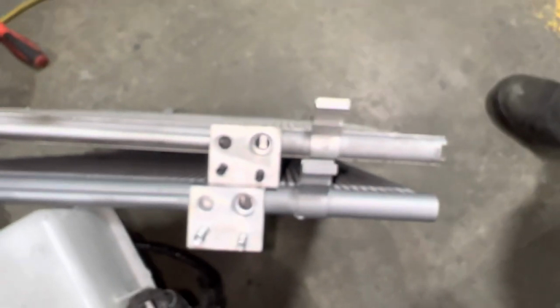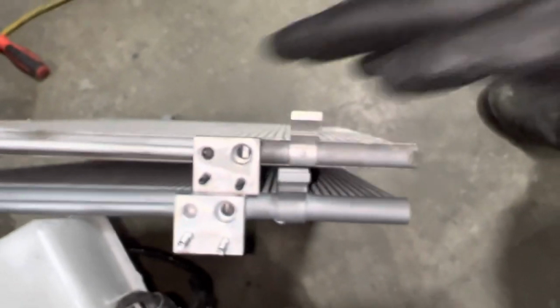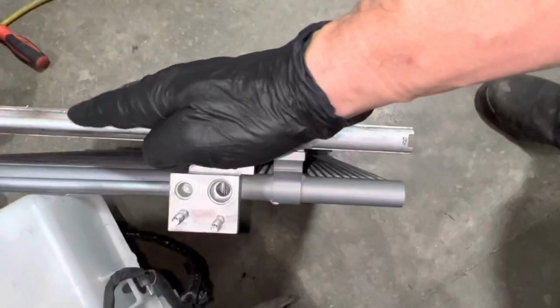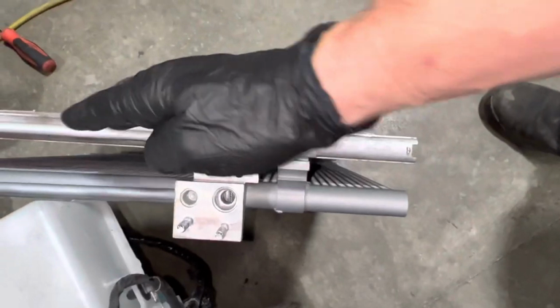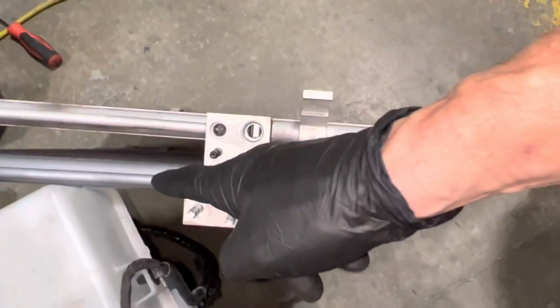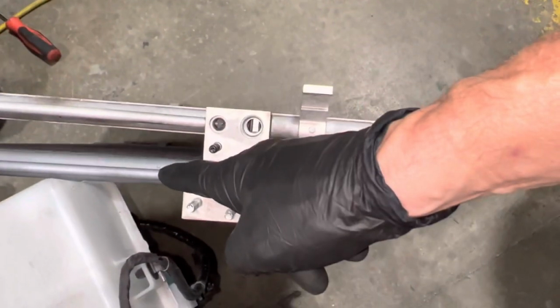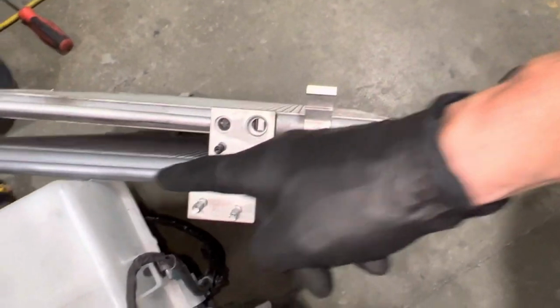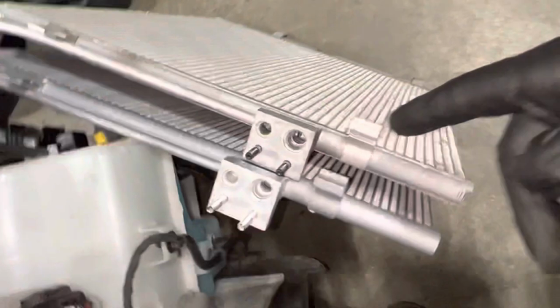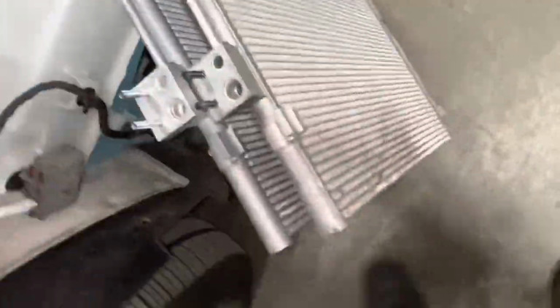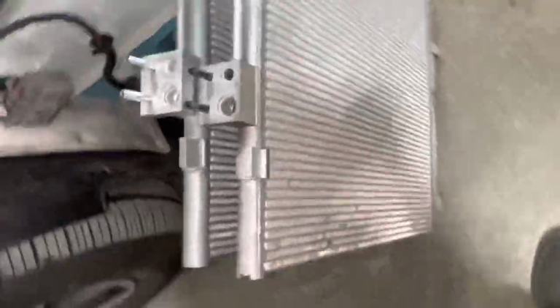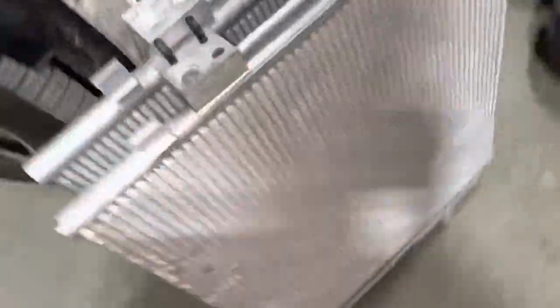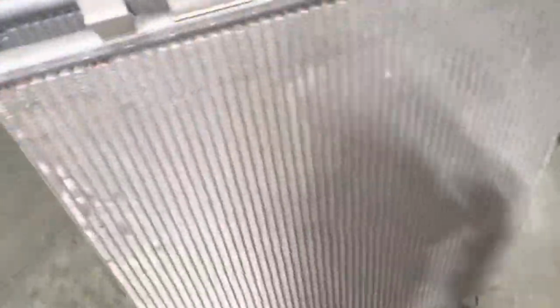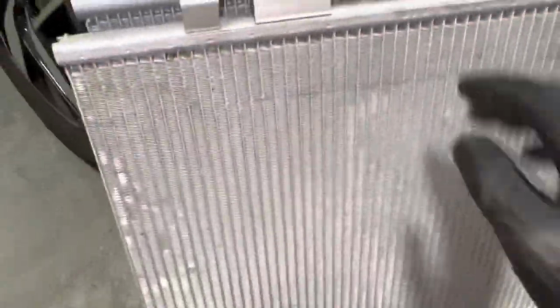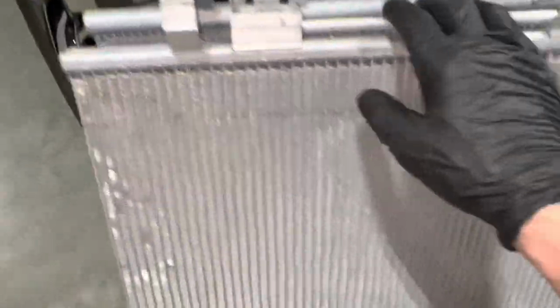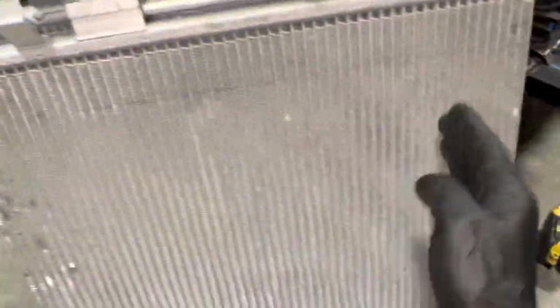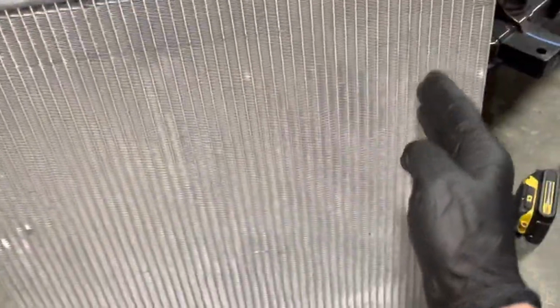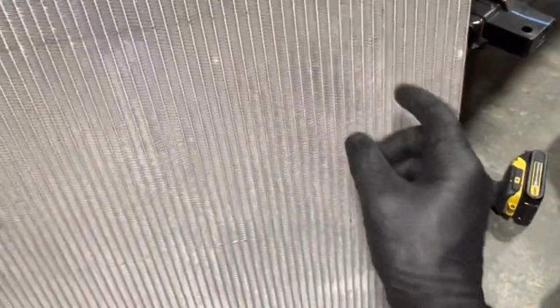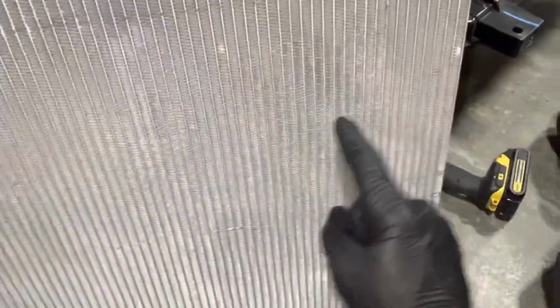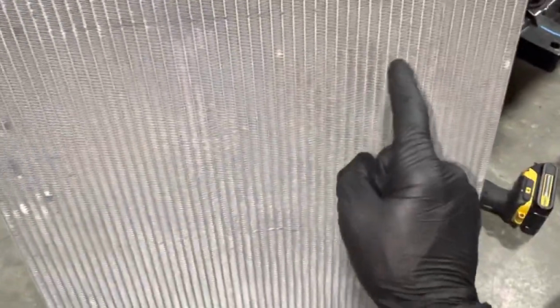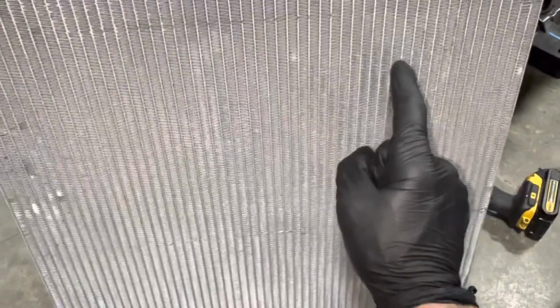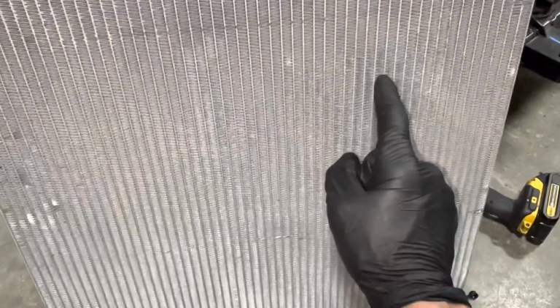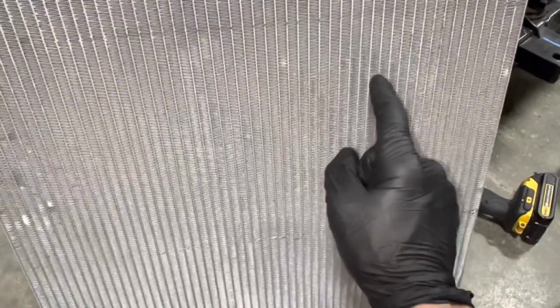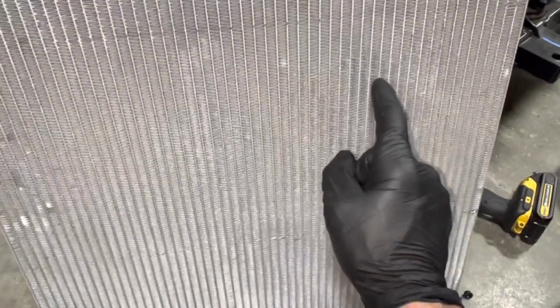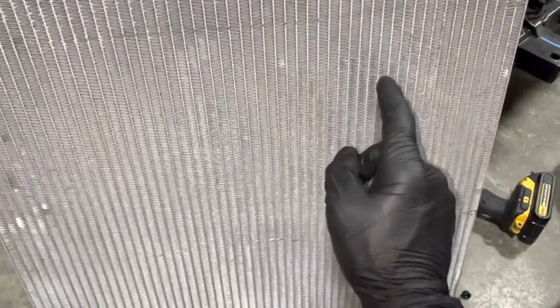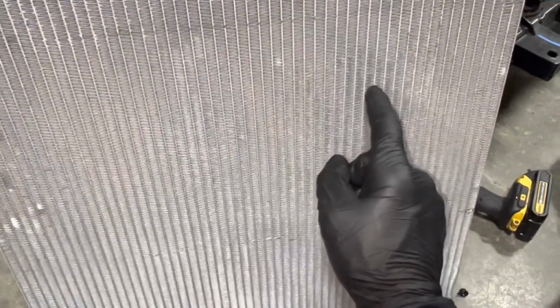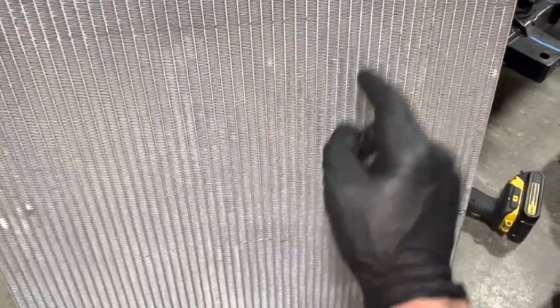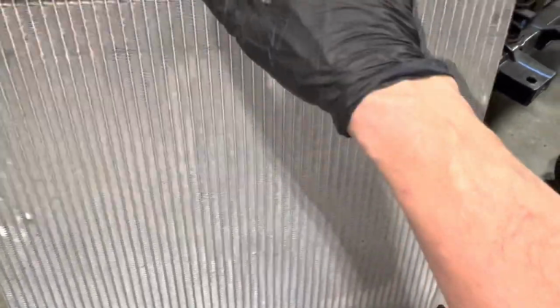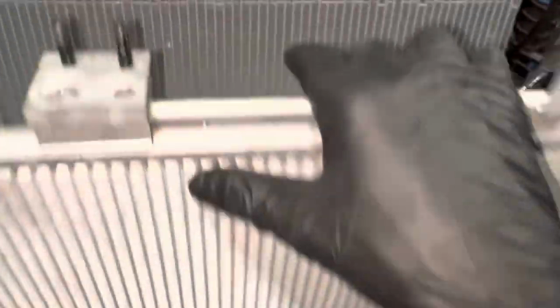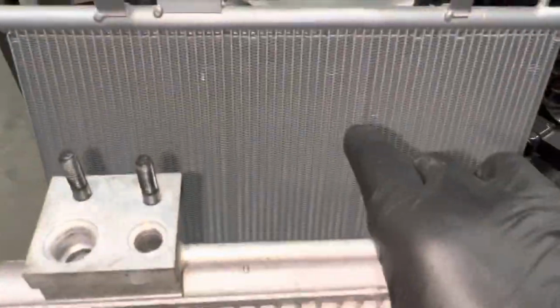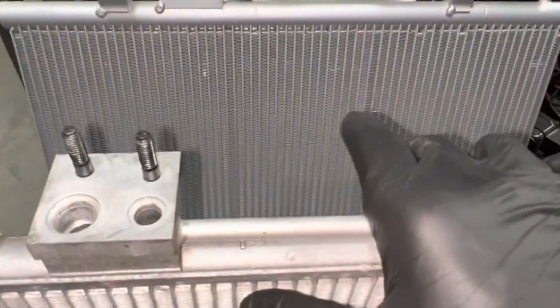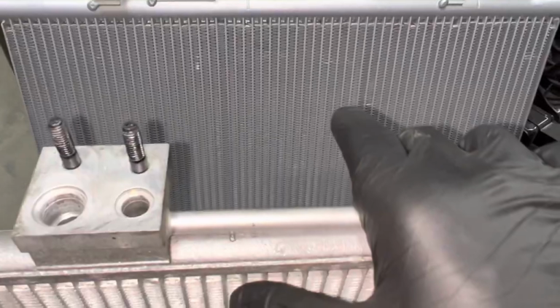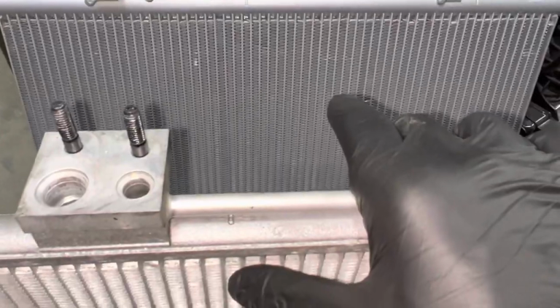The smaller and more fins you have, the more surface area contact with refrigerant to reject heat. OEM versus aftermarket. But I do have to say they did a good job at copying the fin spacing — the OEM is 22 fins per inch, the aftermarket is 20 fins per inch. There's only one fin difference, so that's good.